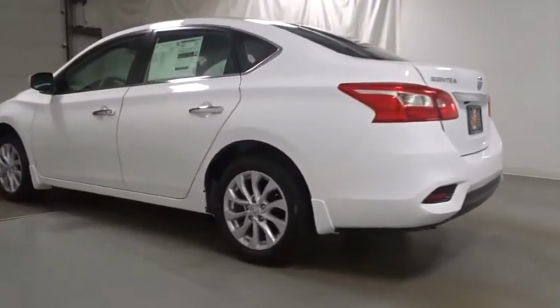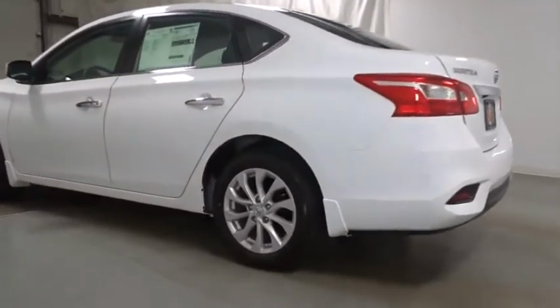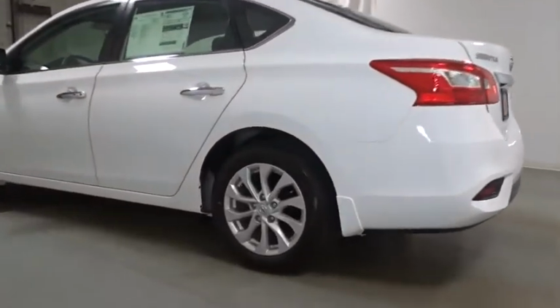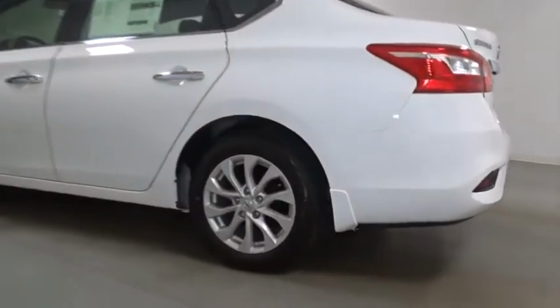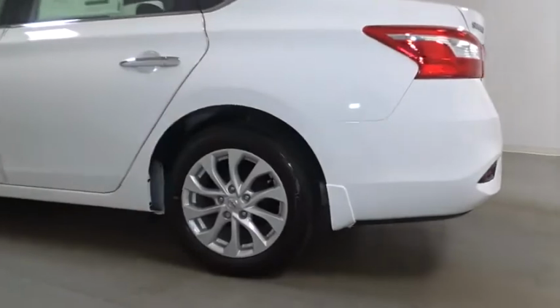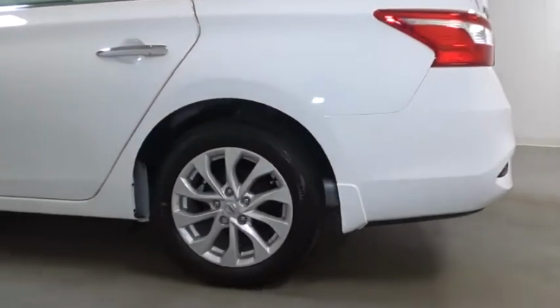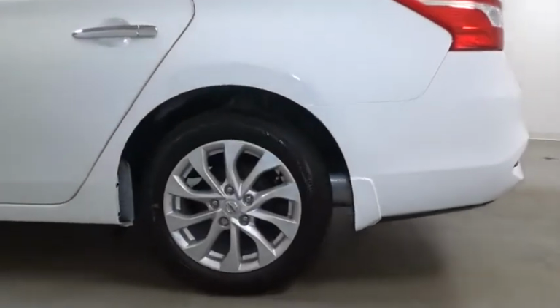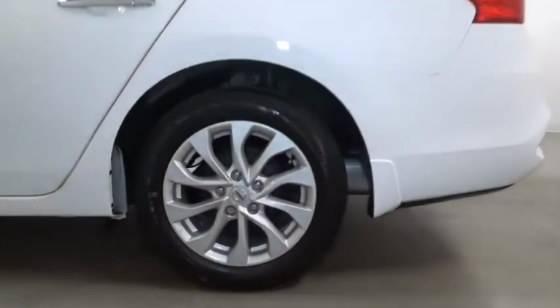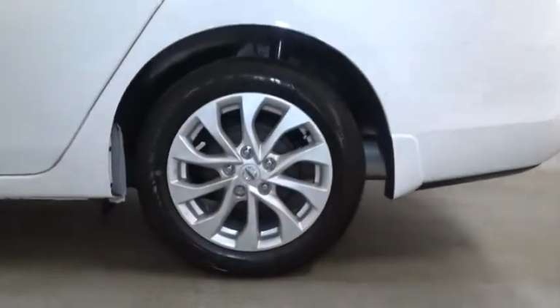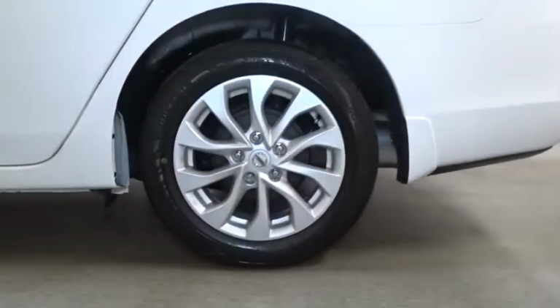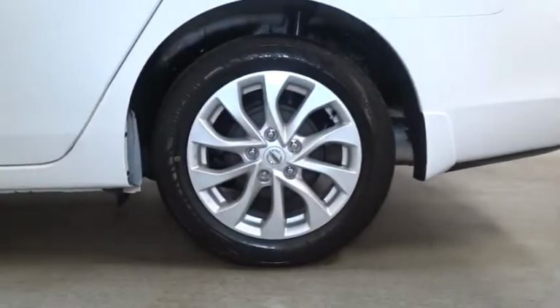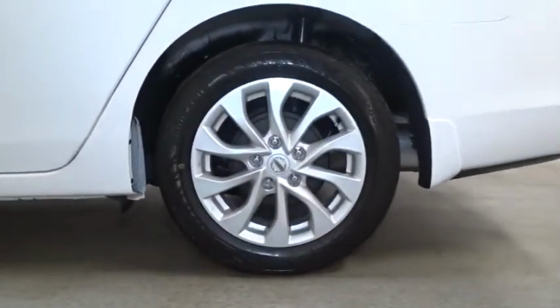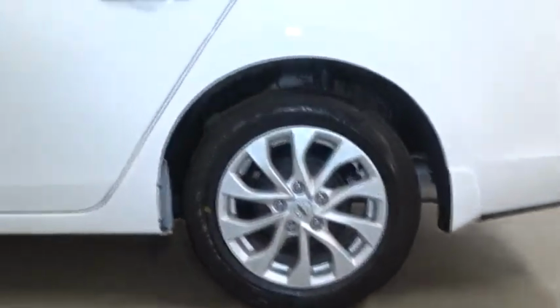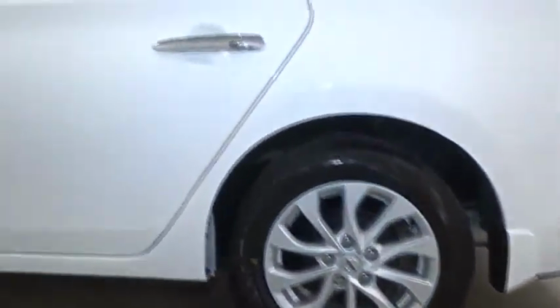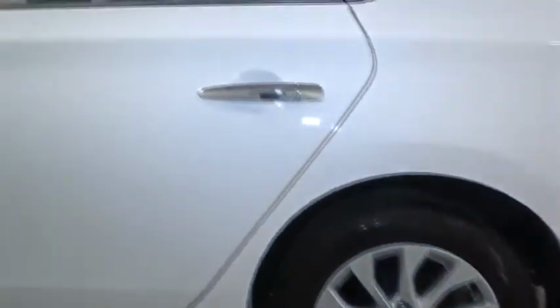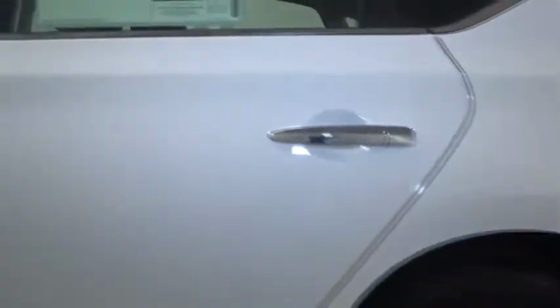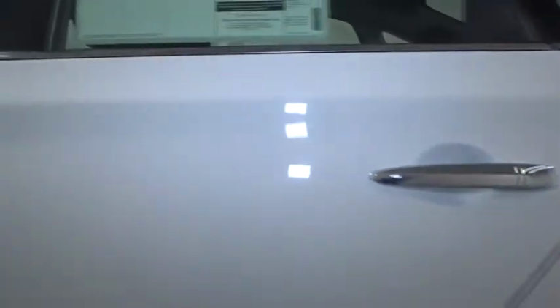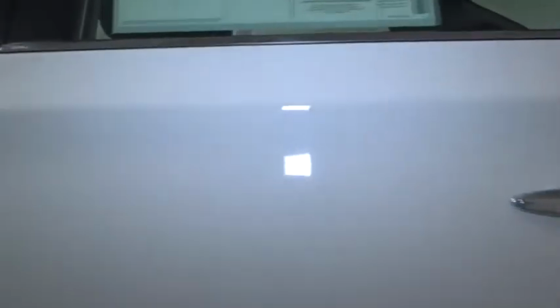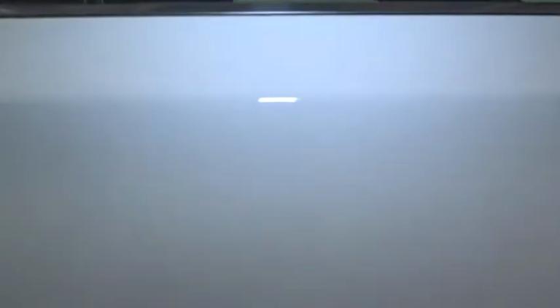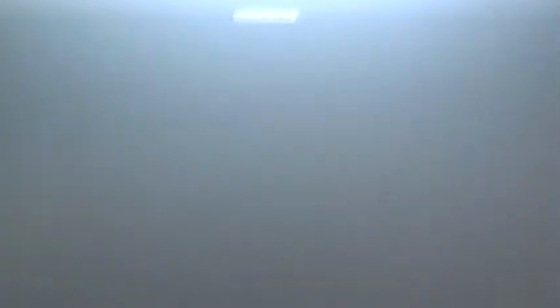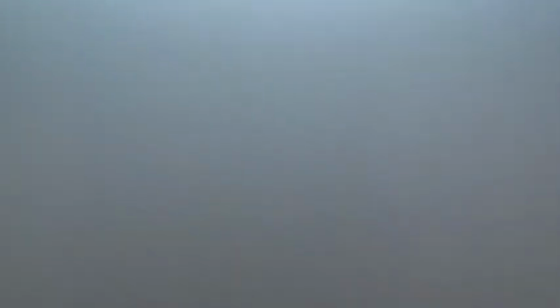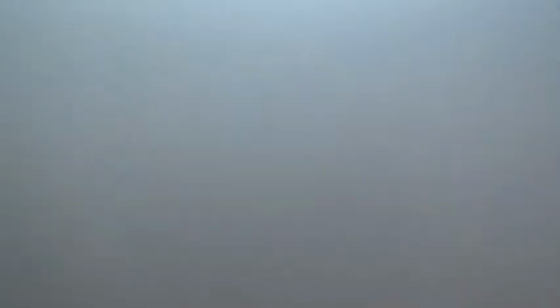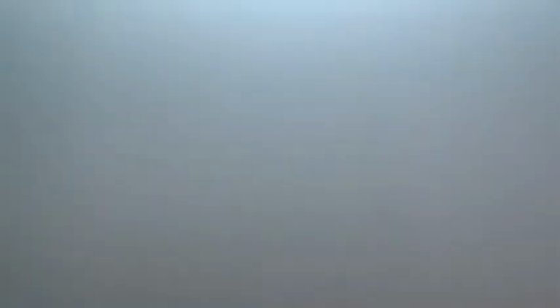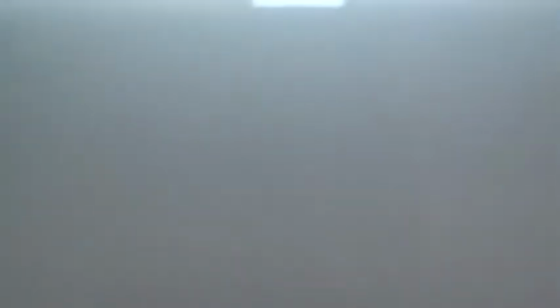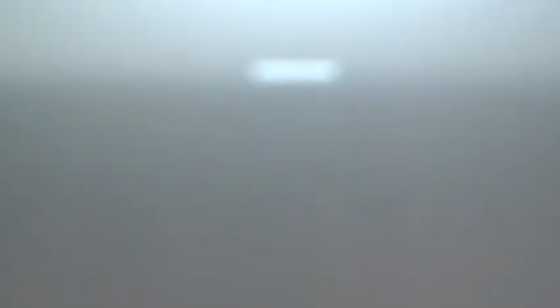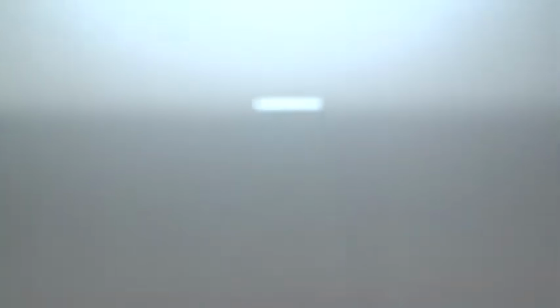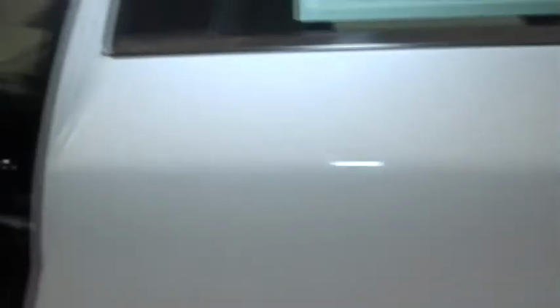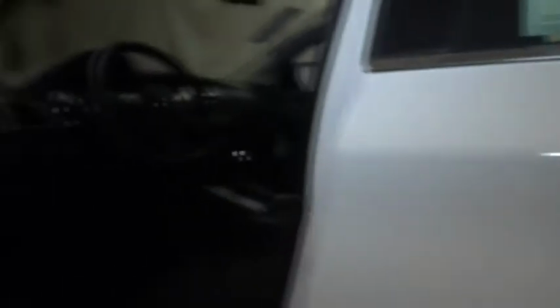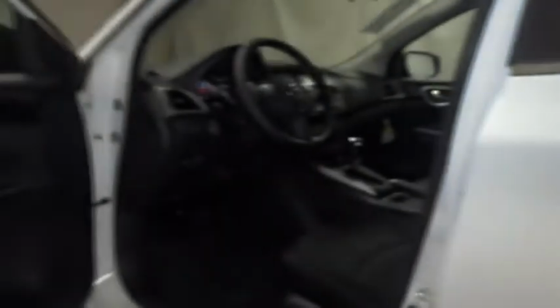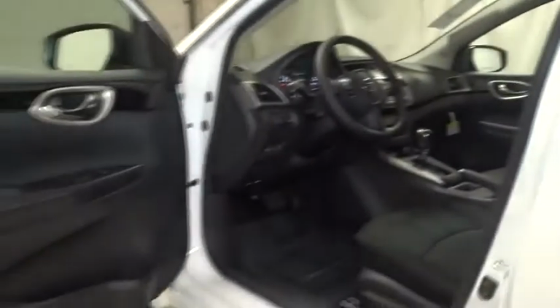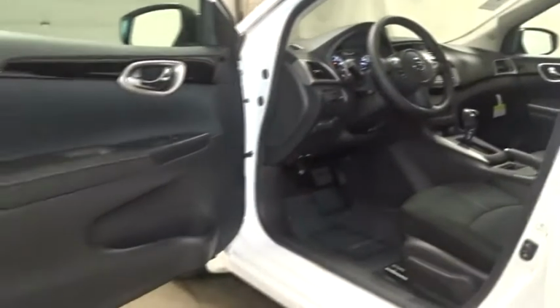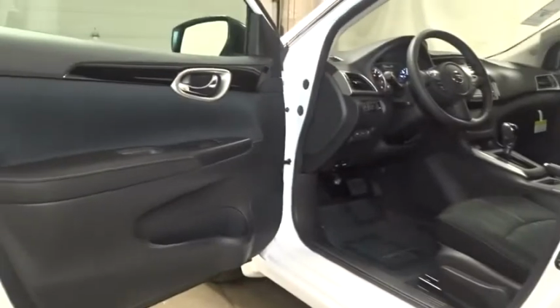Tachometer, Sirius satellite radio, engine immobilizer, low tire pressure warning, four-piece floor mat set, power rear window sunshade. This beauty will even make your house keys jealous. Drive it today!